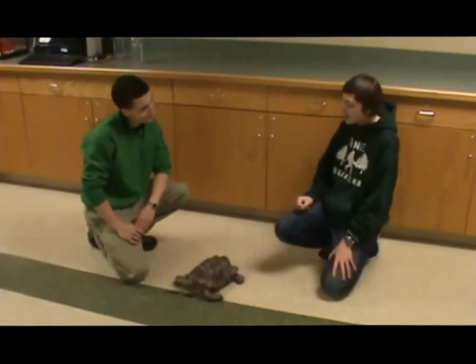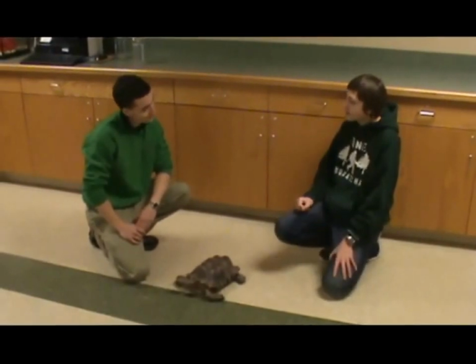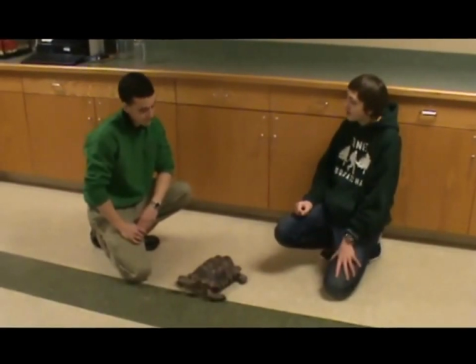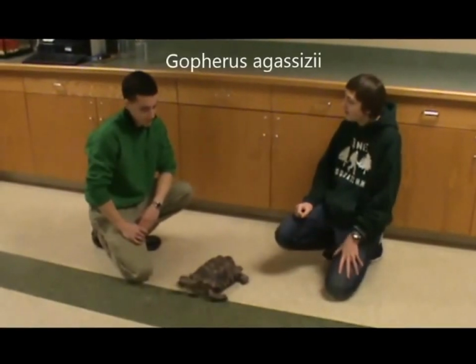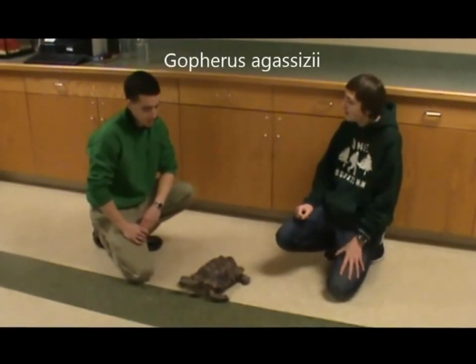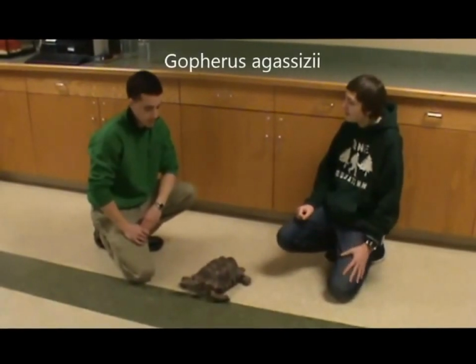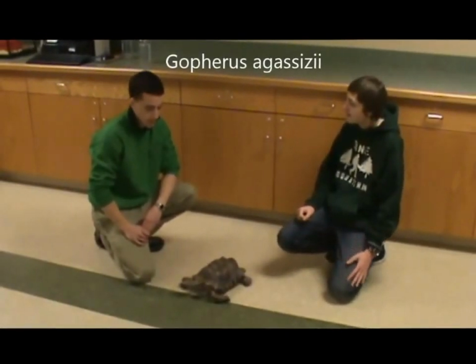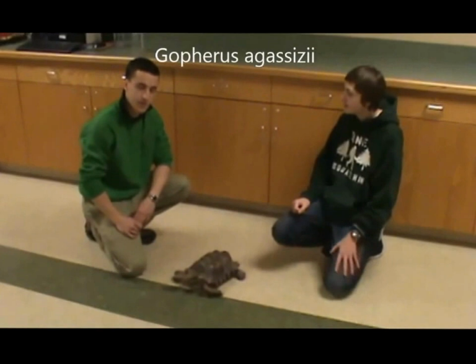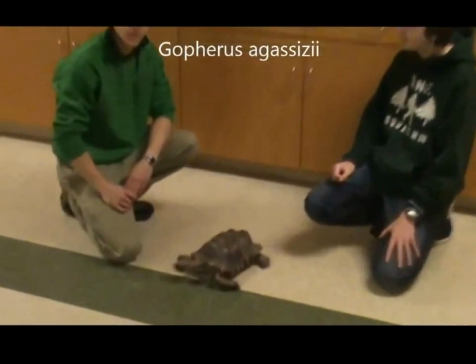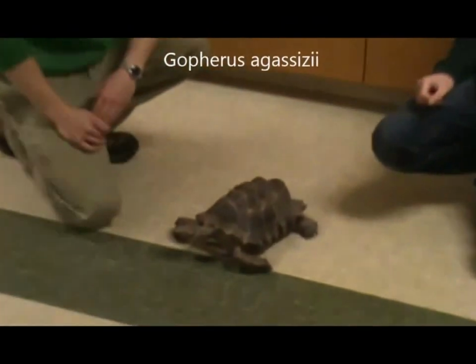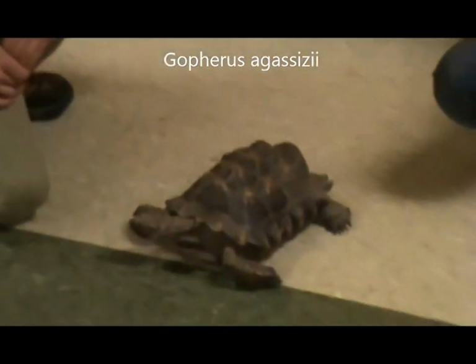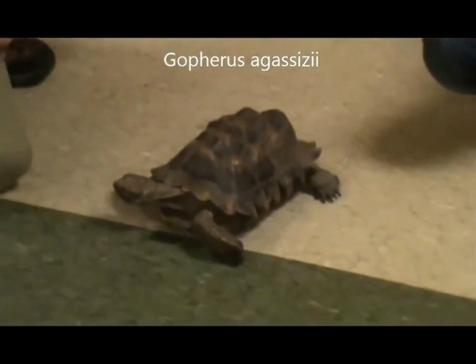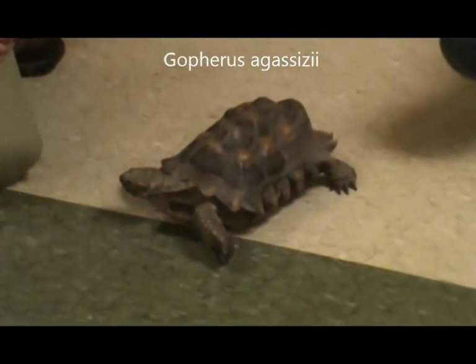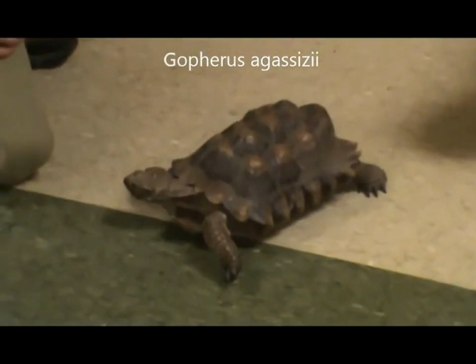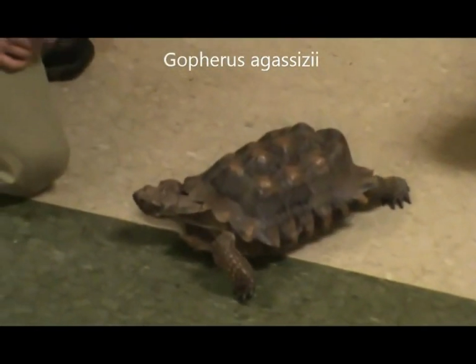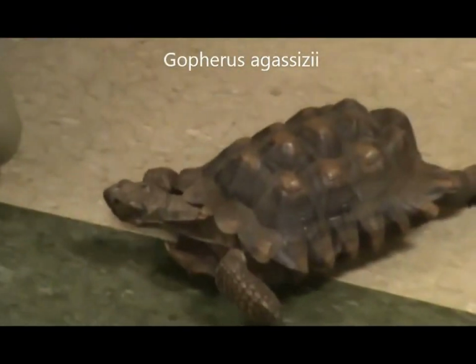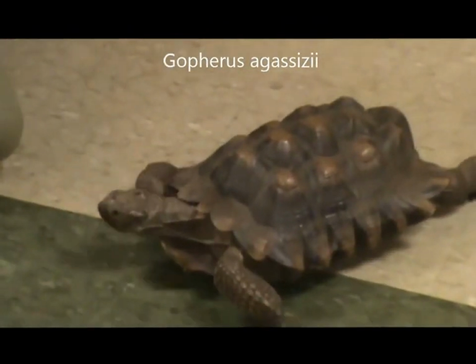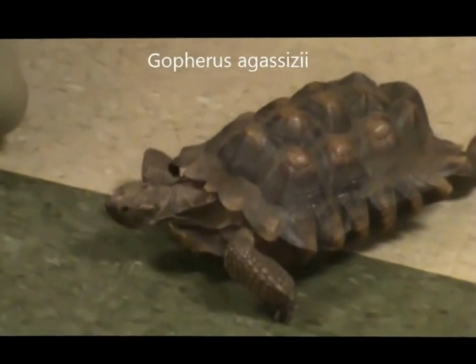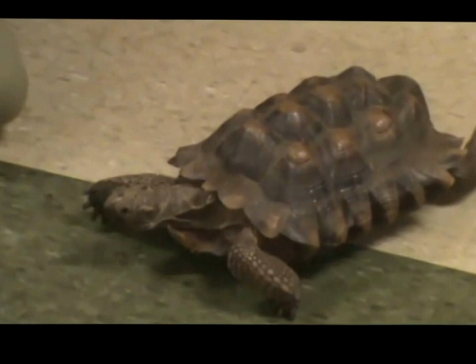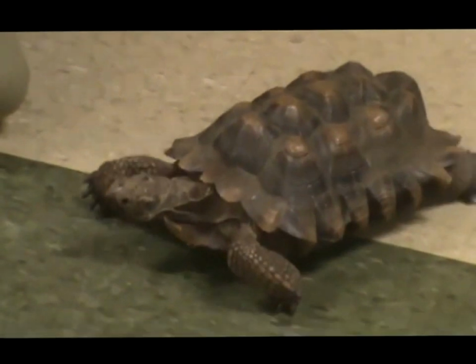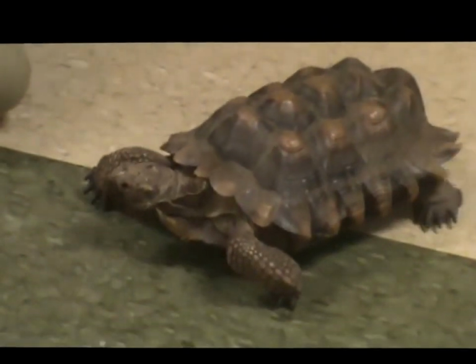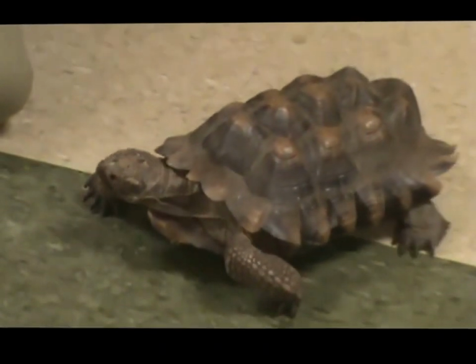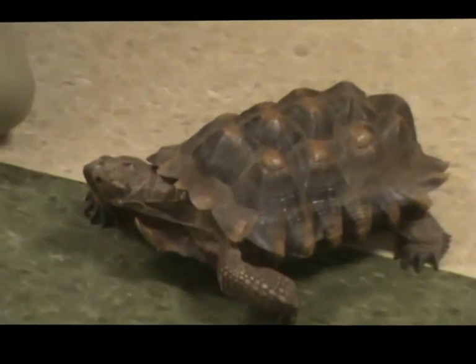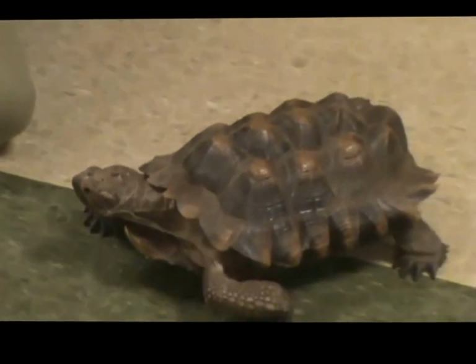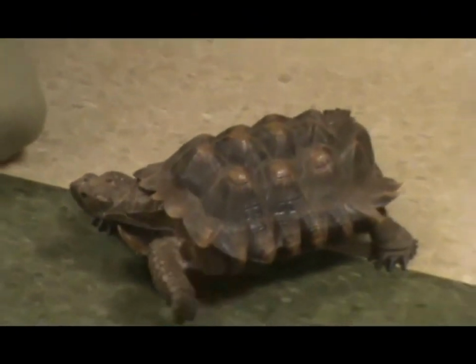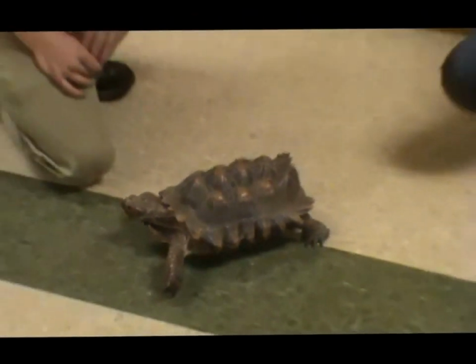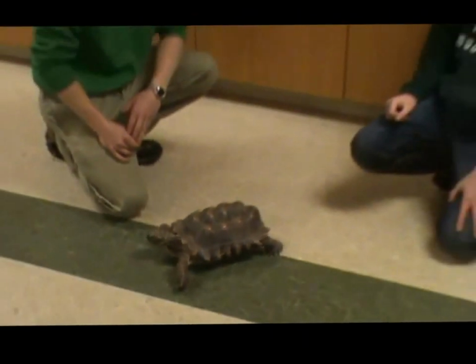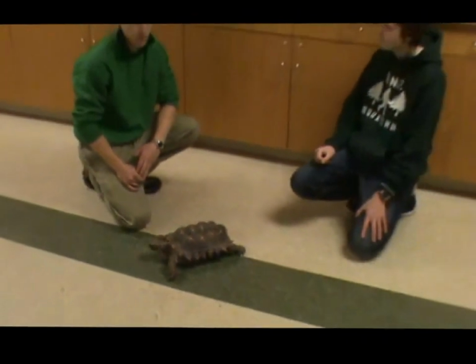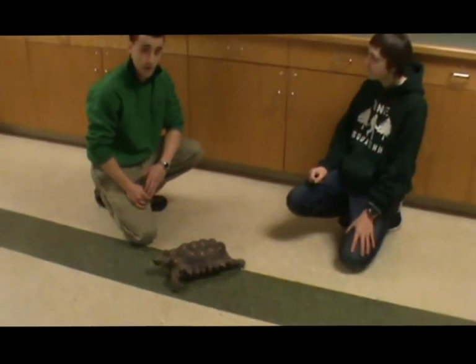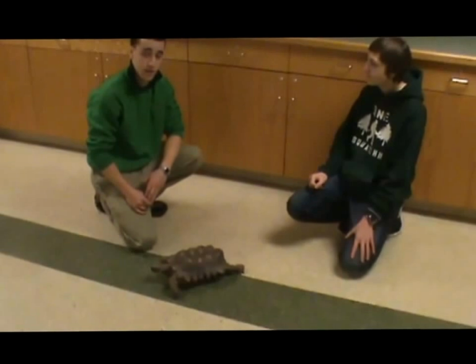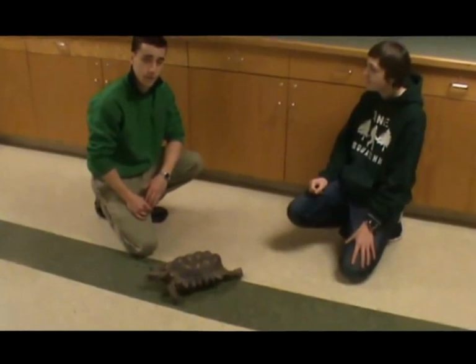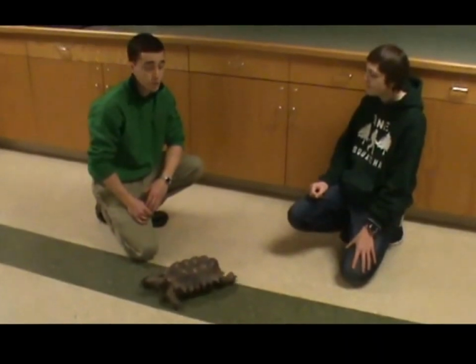What kind of tortoise is Checkers? Checkers is actually a 17-year-old desert tortoise. These guys can be found in the United States, but you wouldn't find them anywhere close to Pennsylvania. They can actually be found out west in the Mojave and Sonoran Deserts where it's very hot year-round and dry.